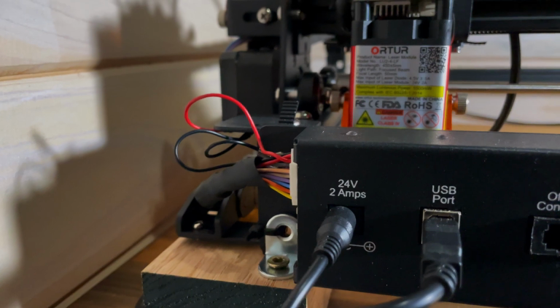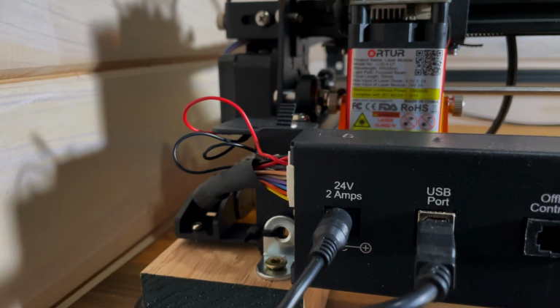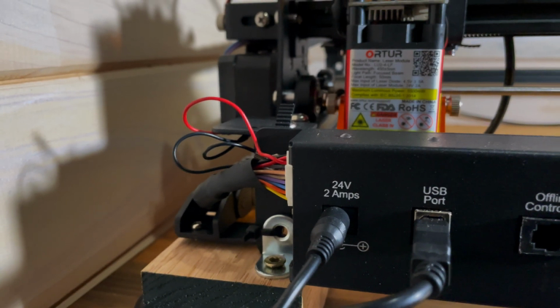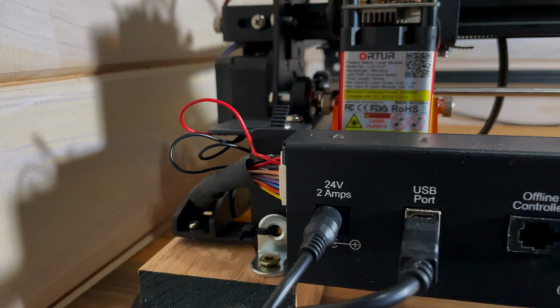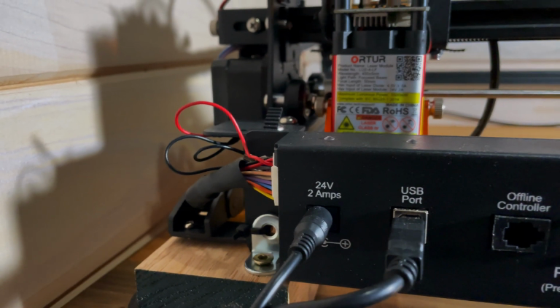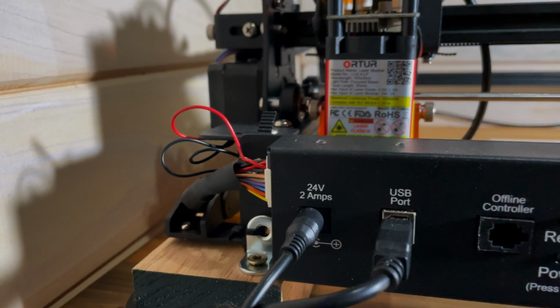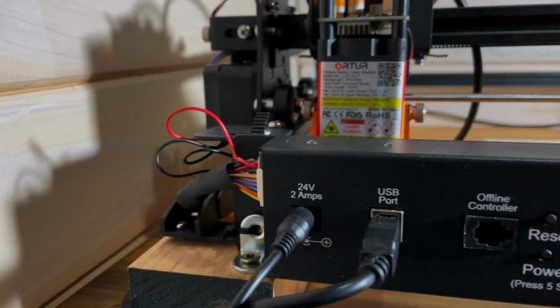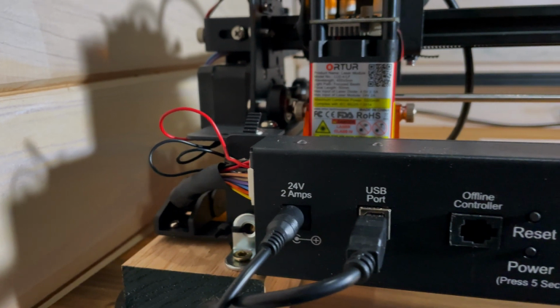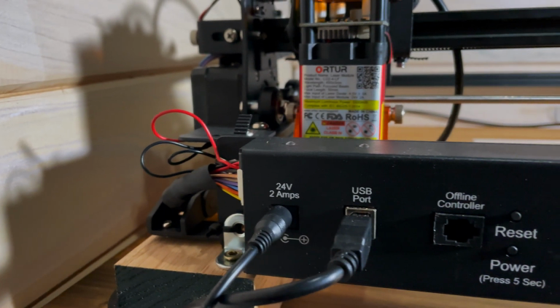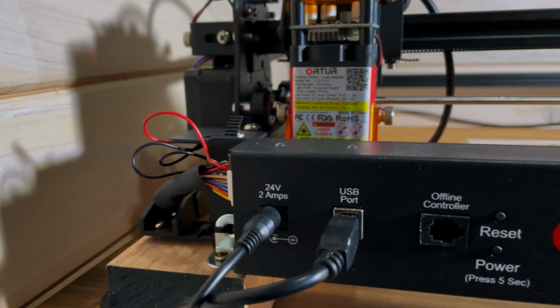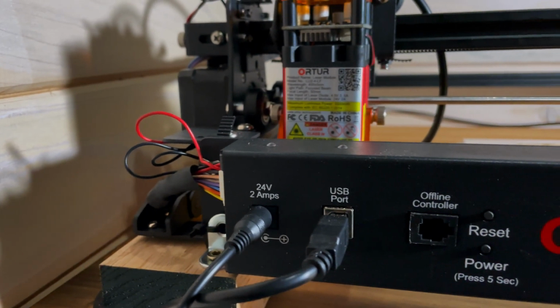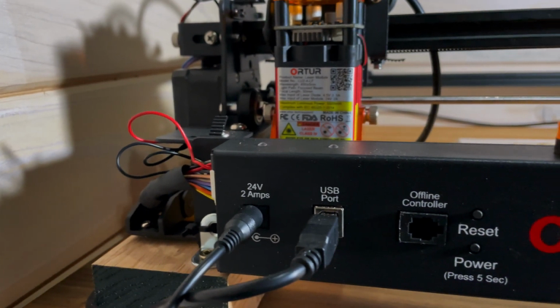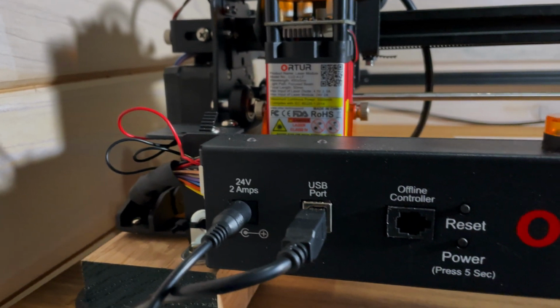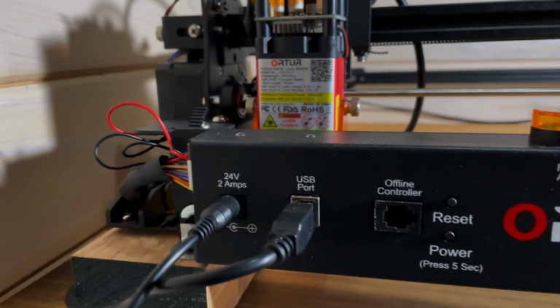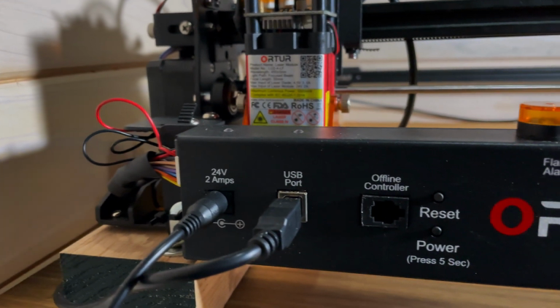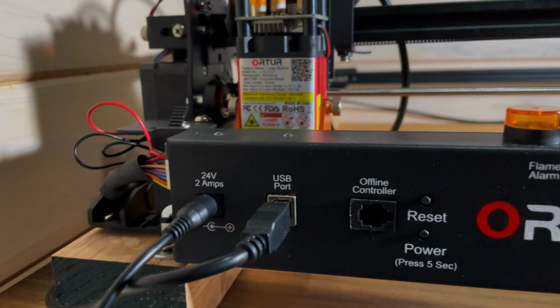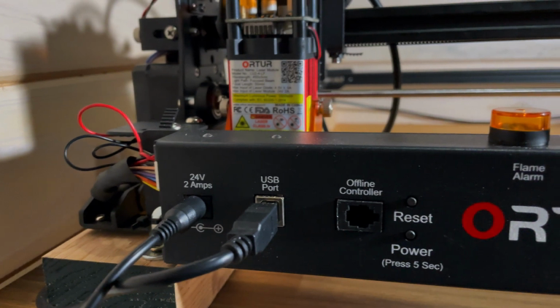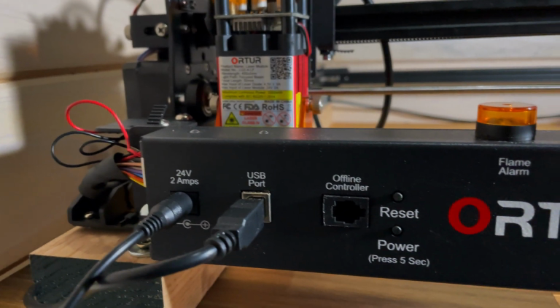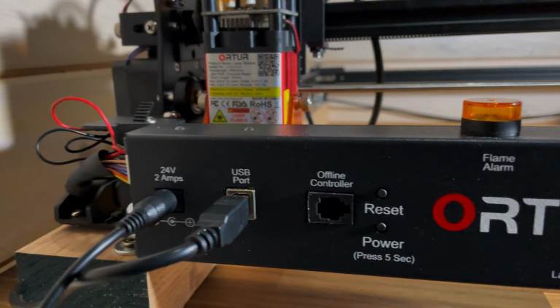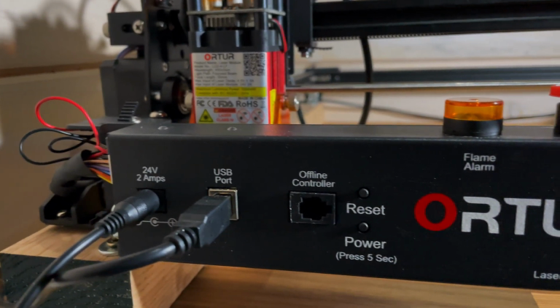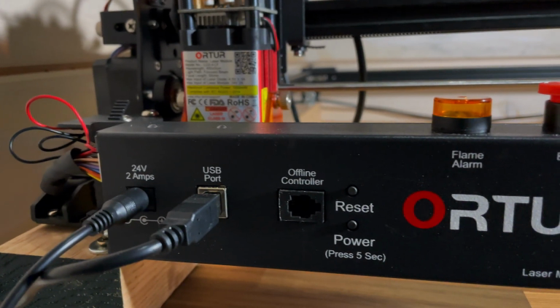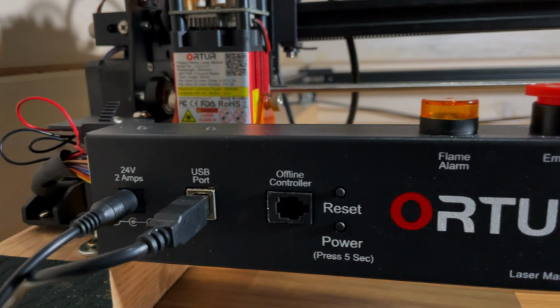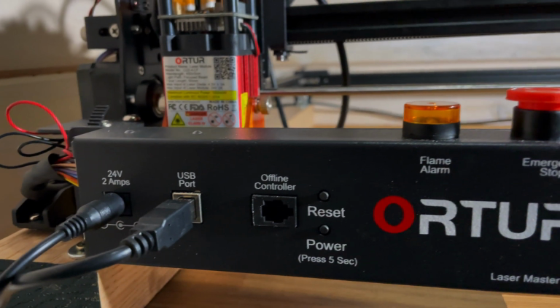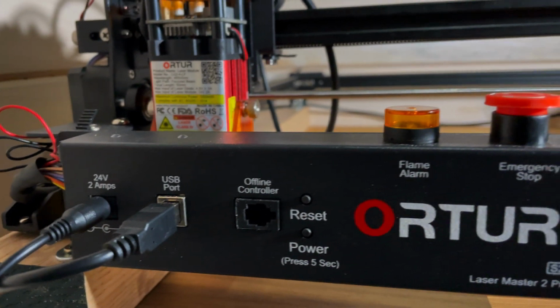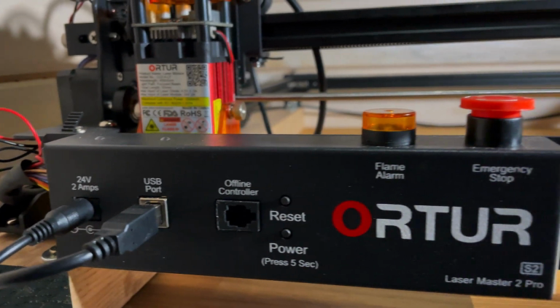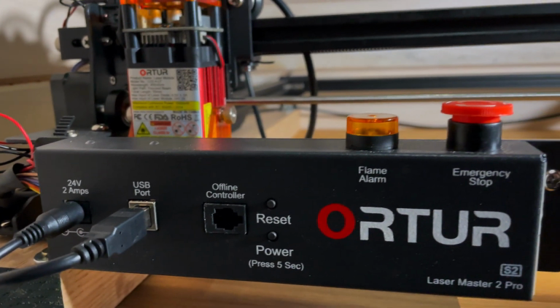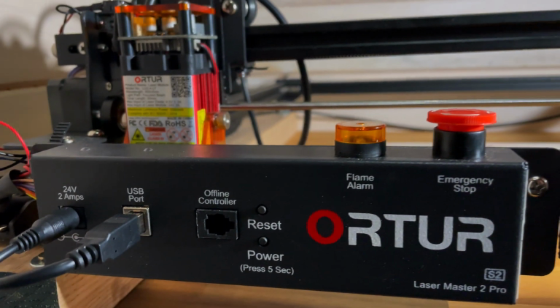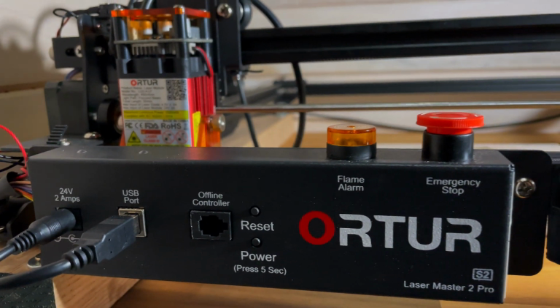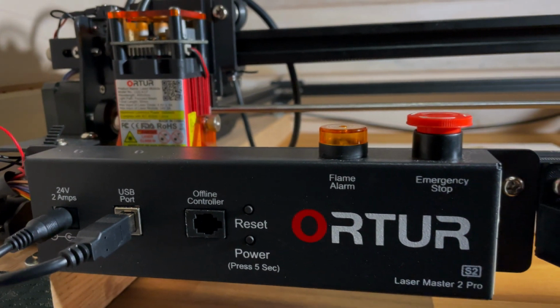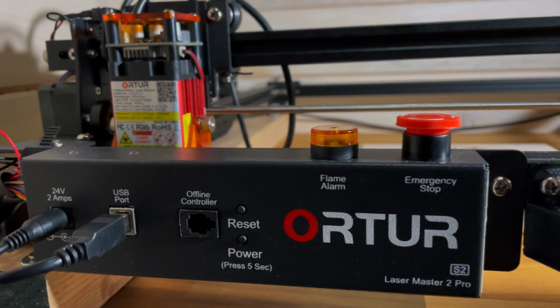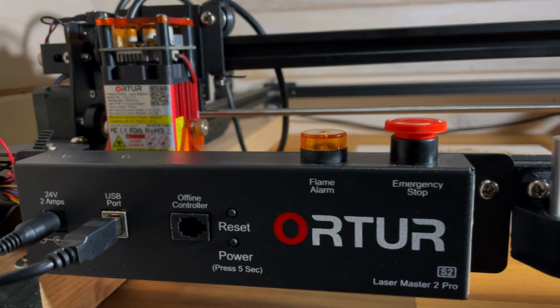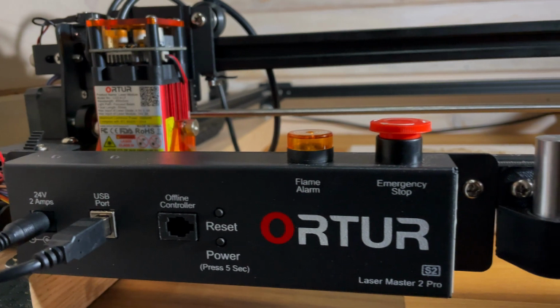By how thick the manual is, you'd think the instructions would be thorough. That is definitely not the case, but they do have it translated into every language in the universe.